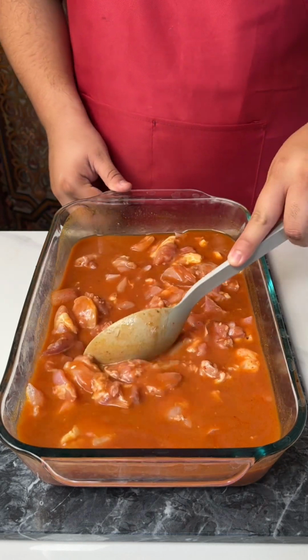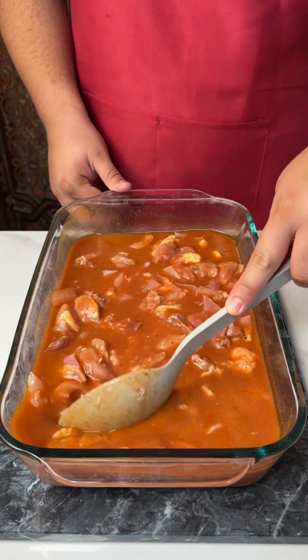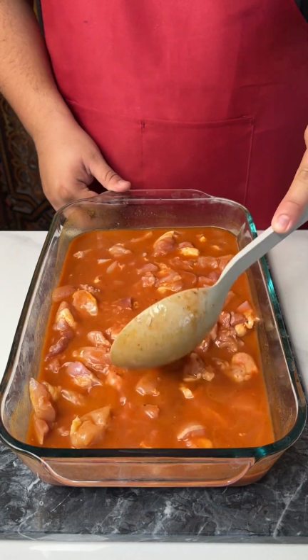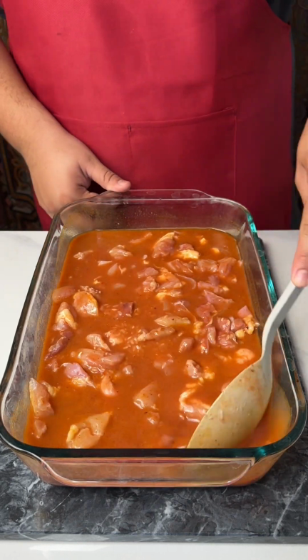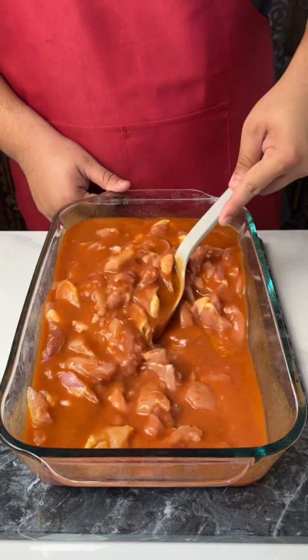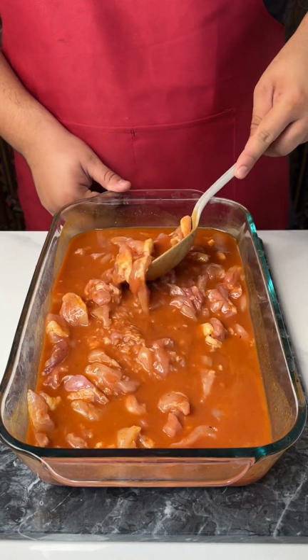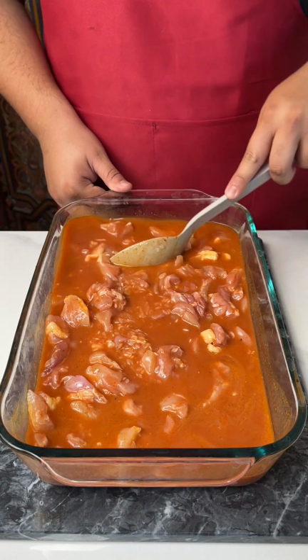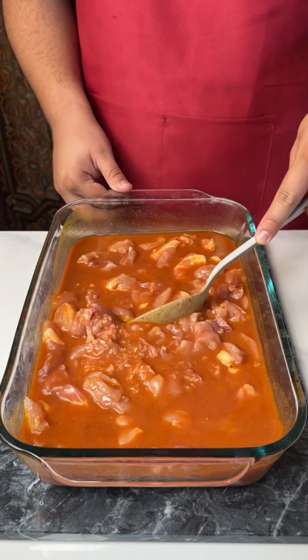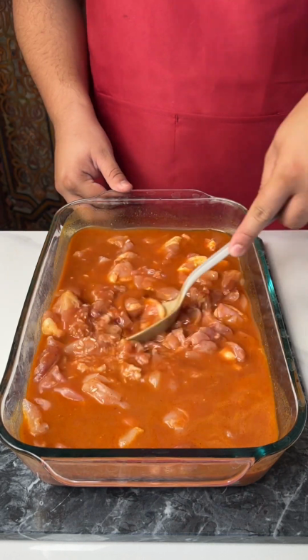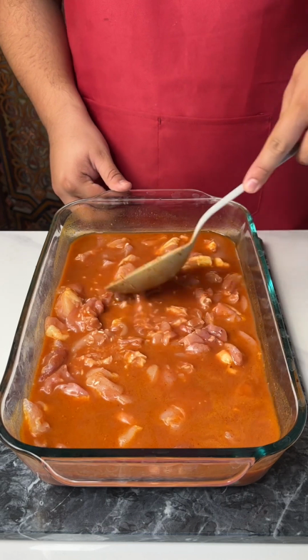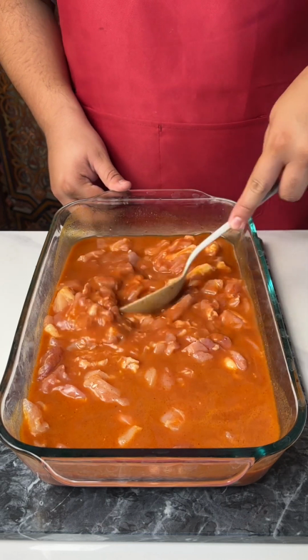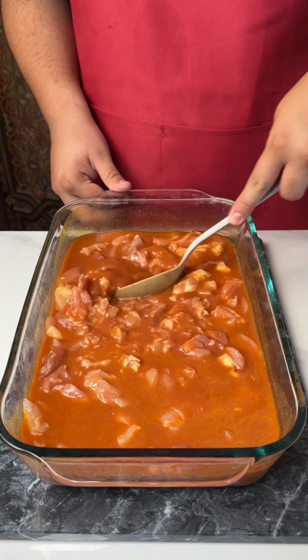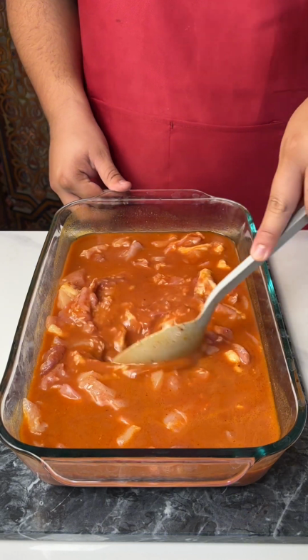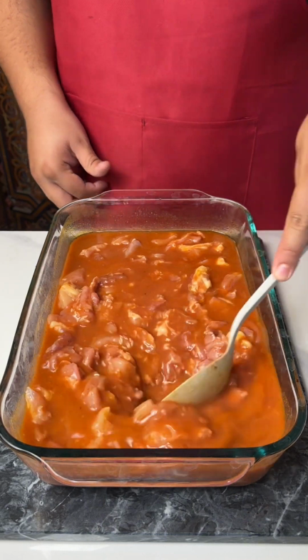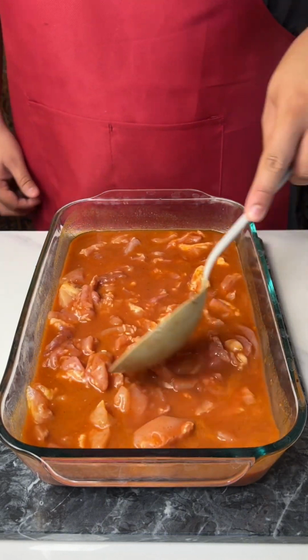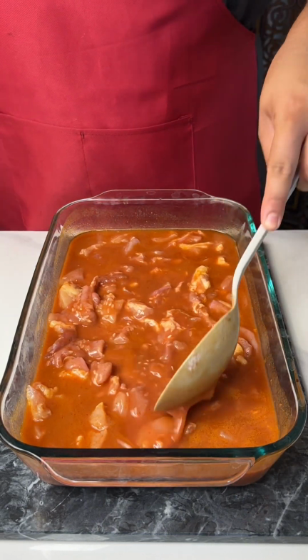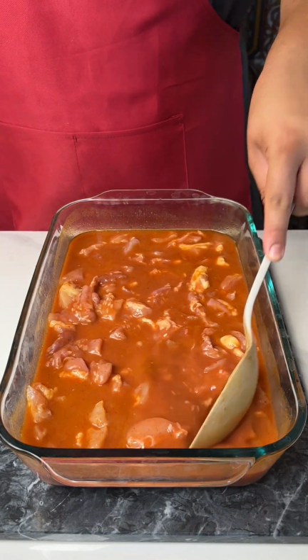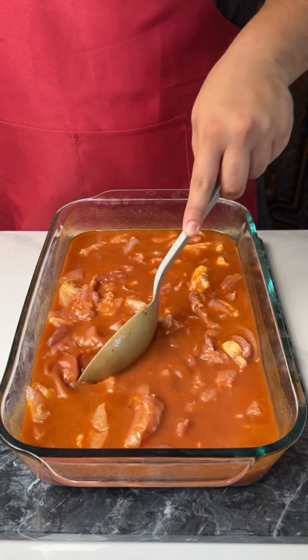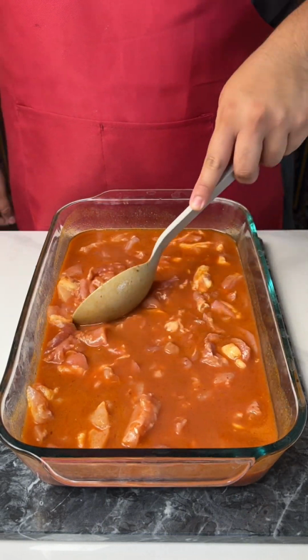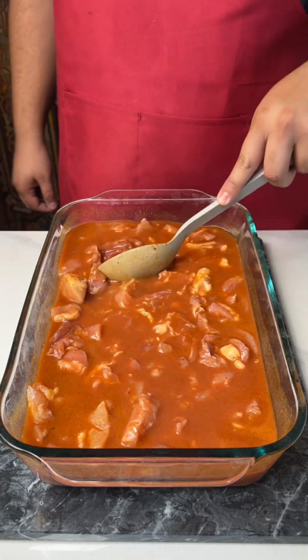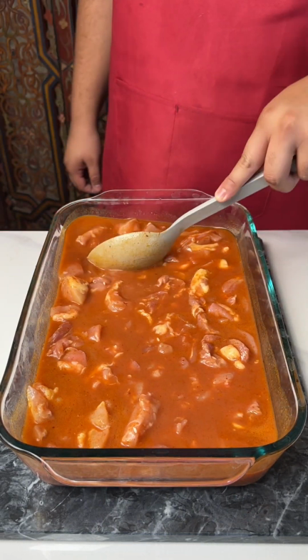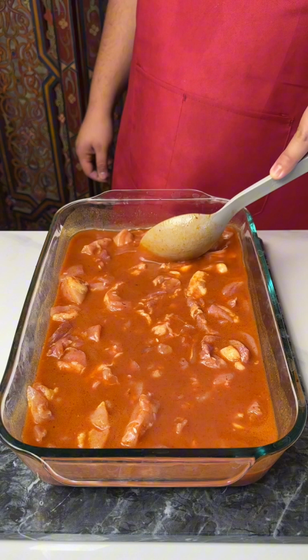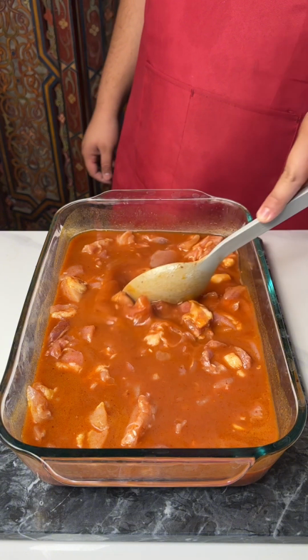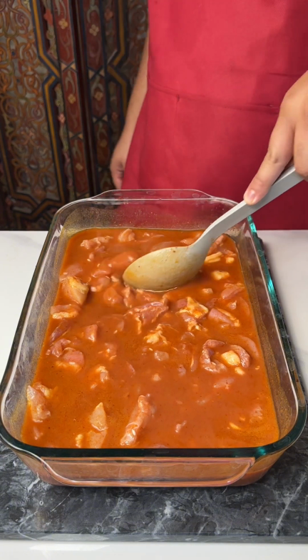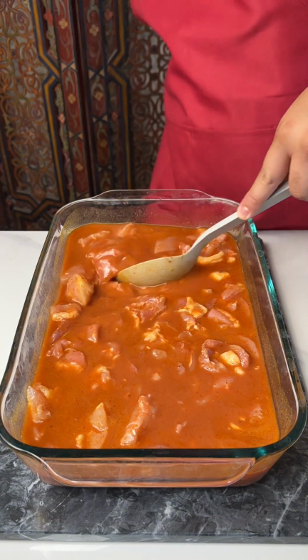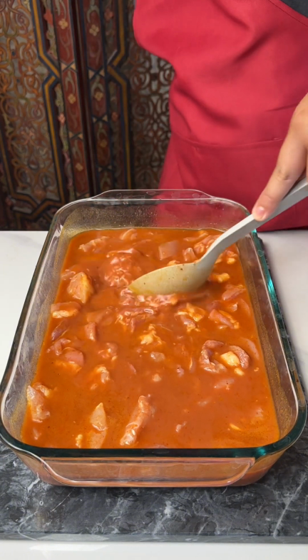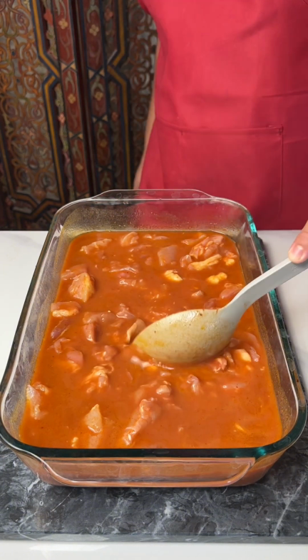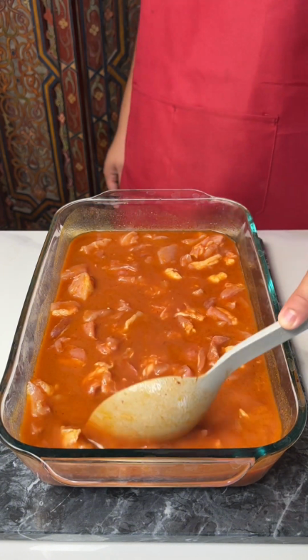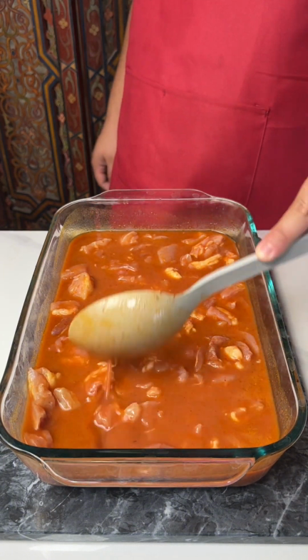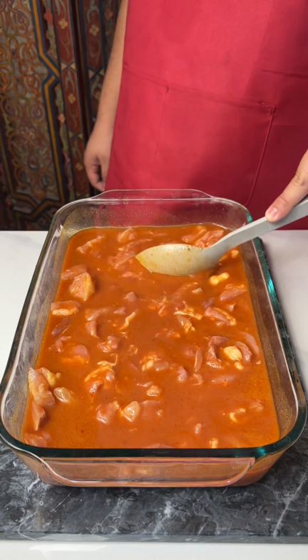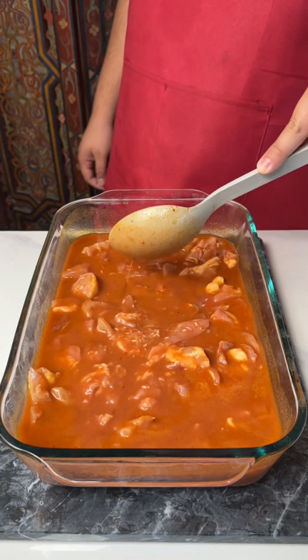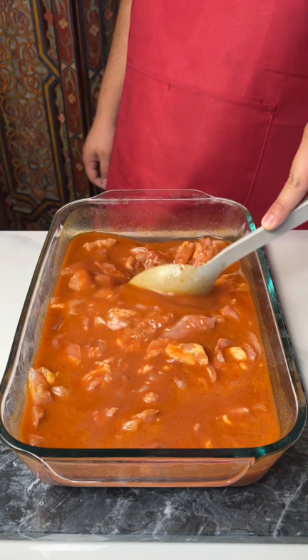In some cultures this is an everyday meal without skip. I grew up eating rice and chicken with everything, and I'm not complaining because it was delicious.